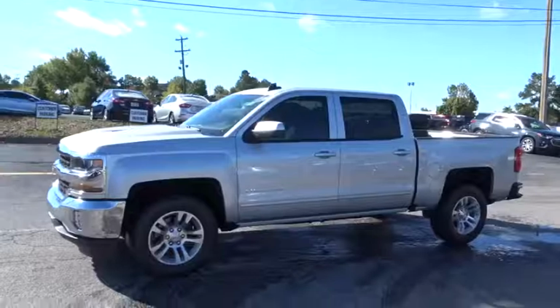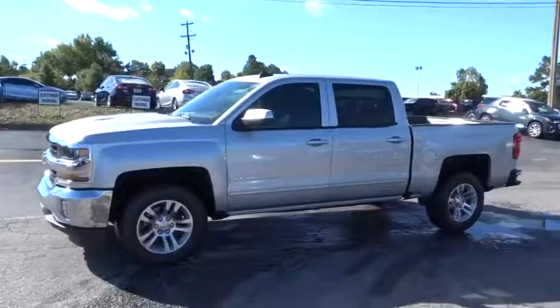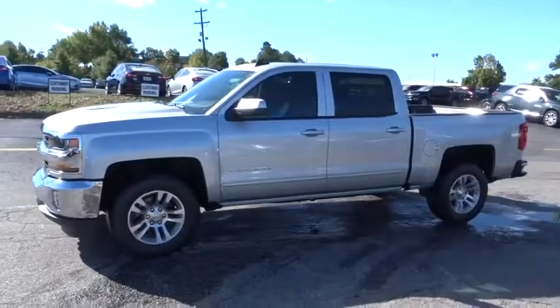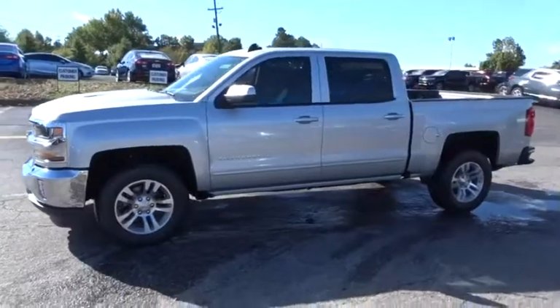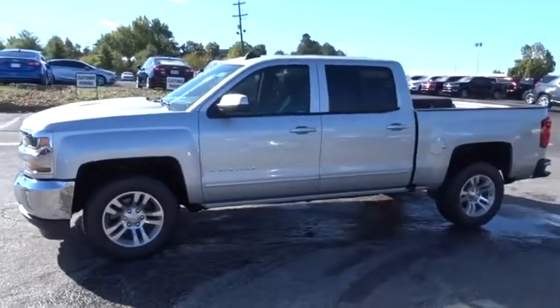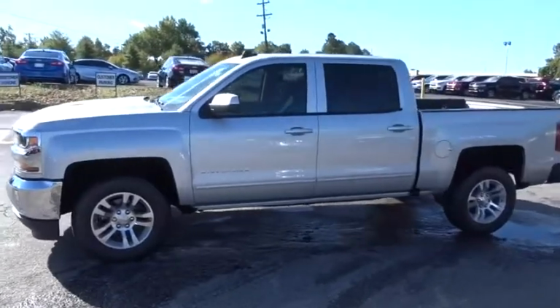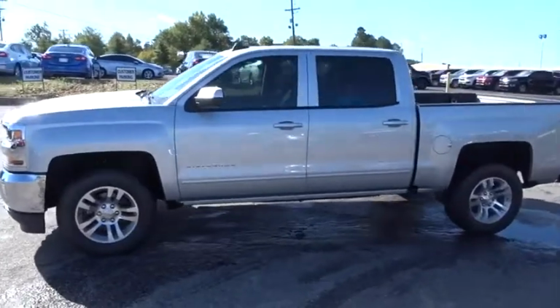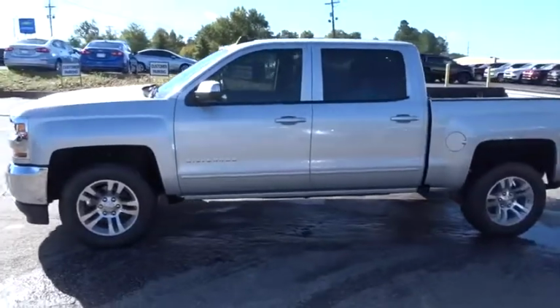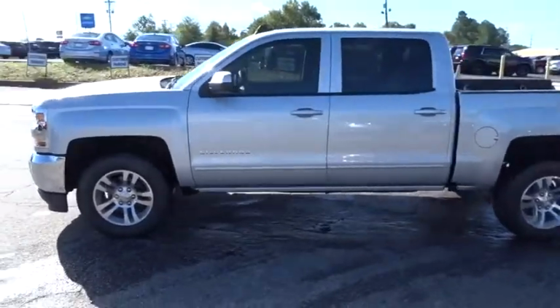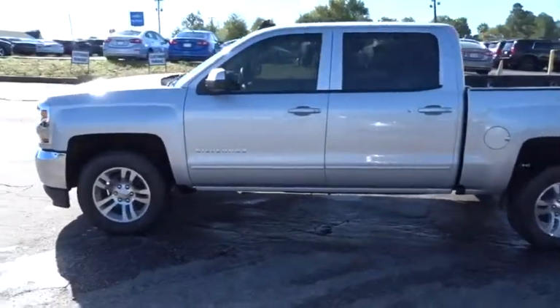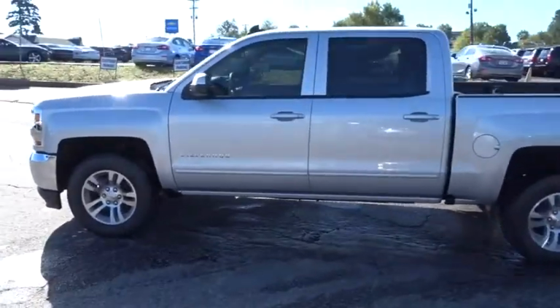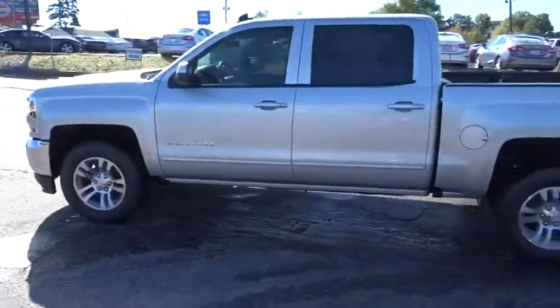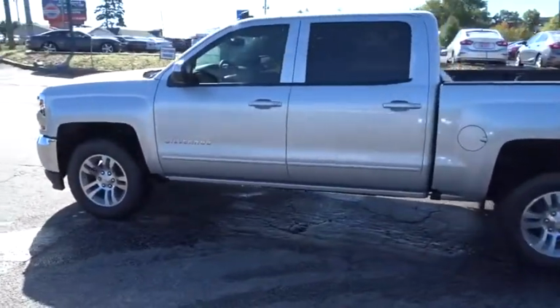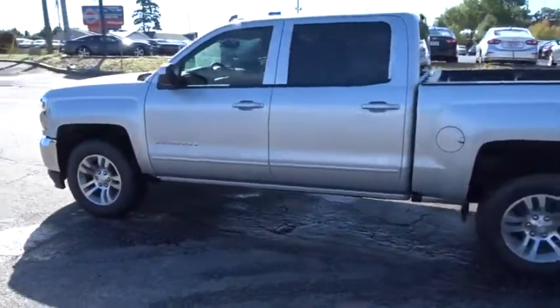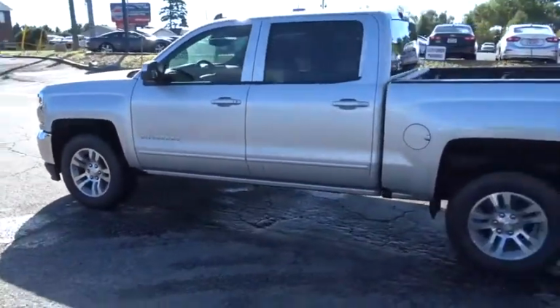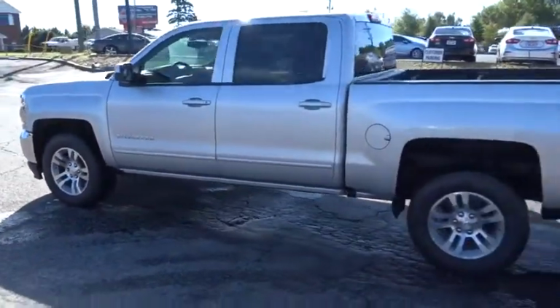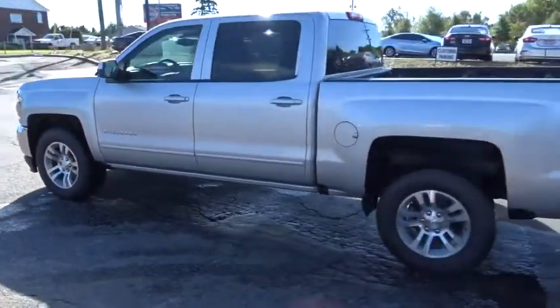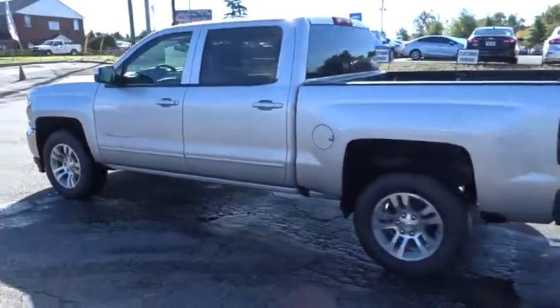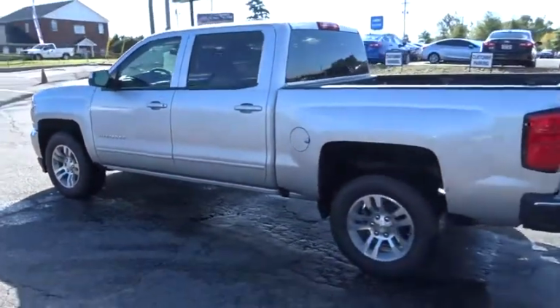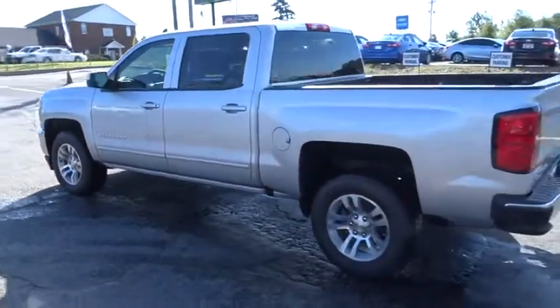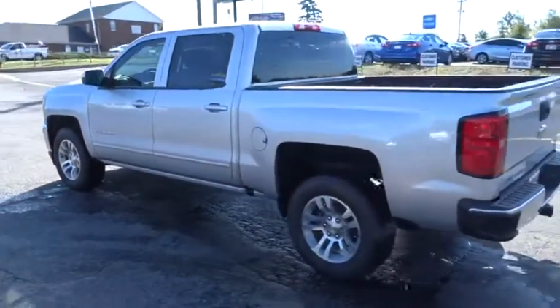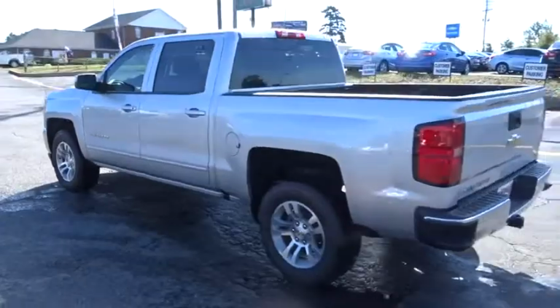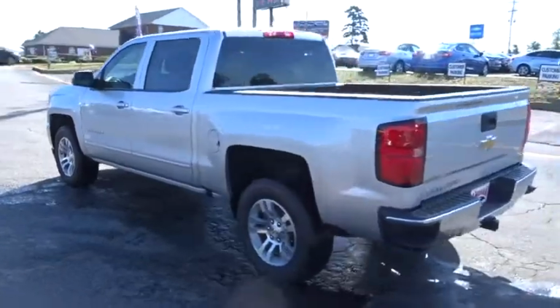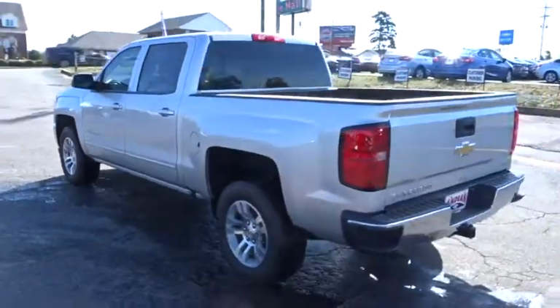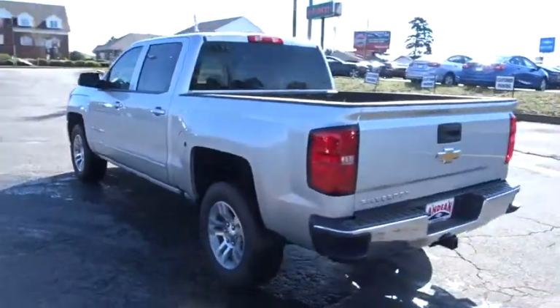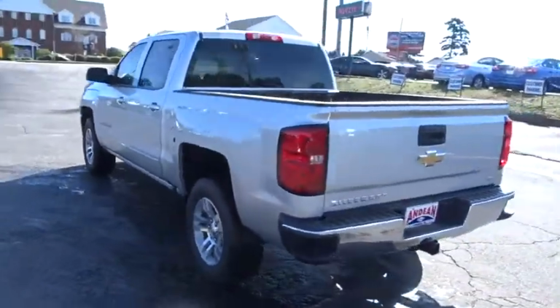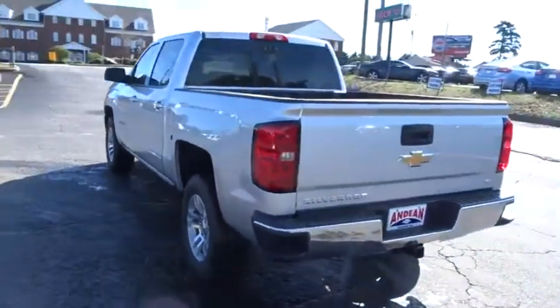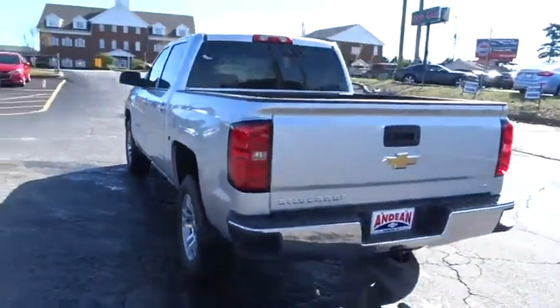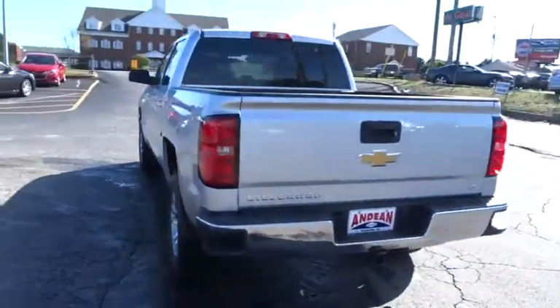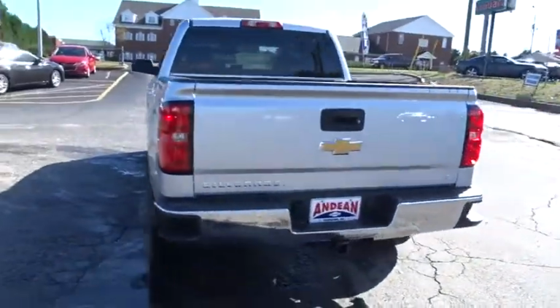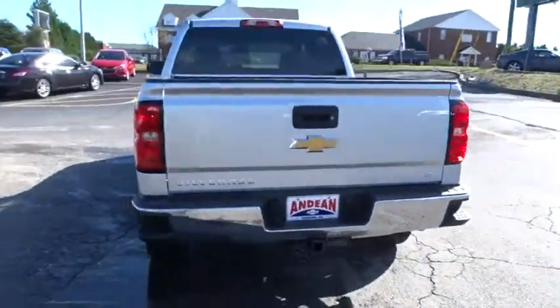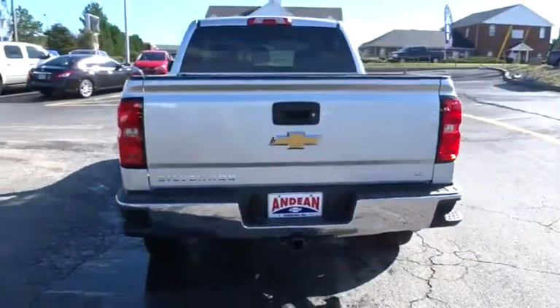The 2018 Chevrolet Silverado 1500. Here are some of this vehicle's great options.